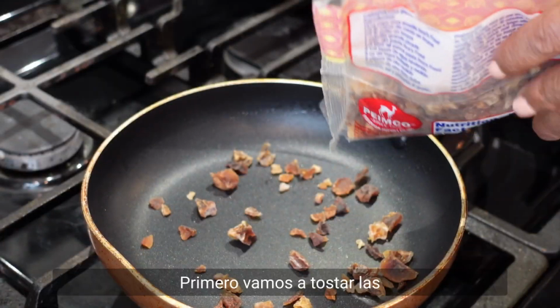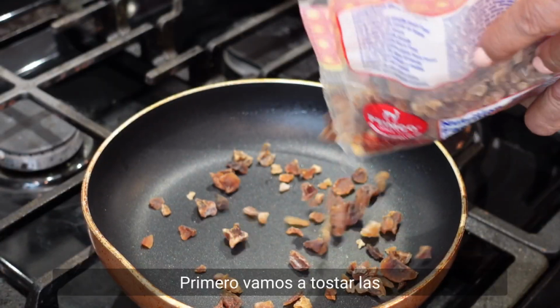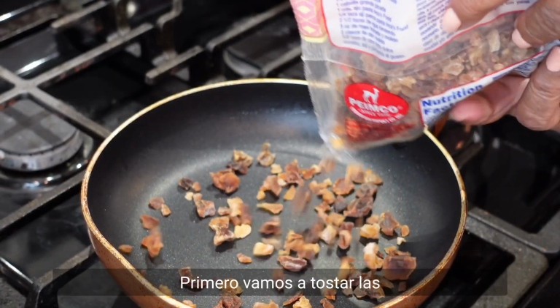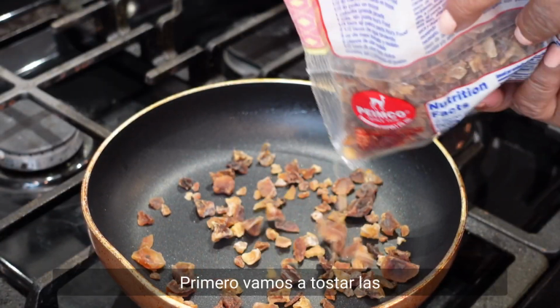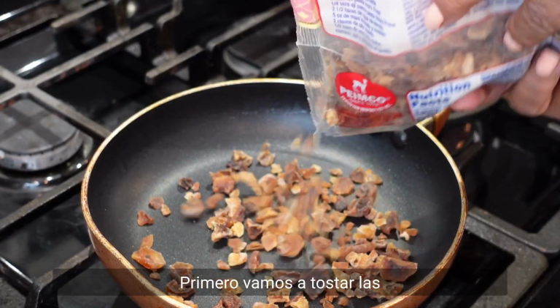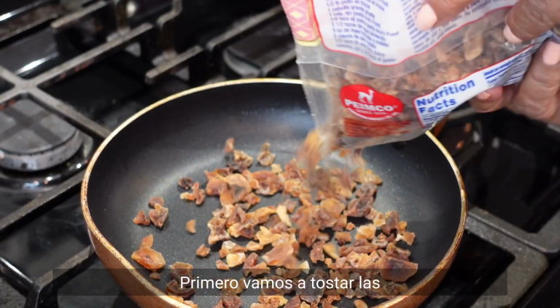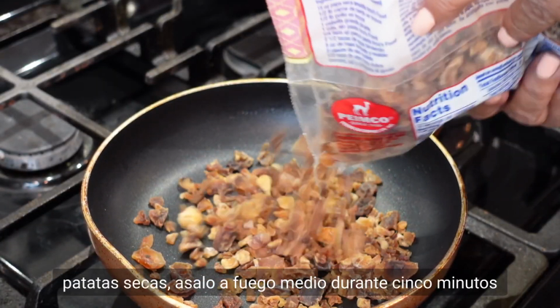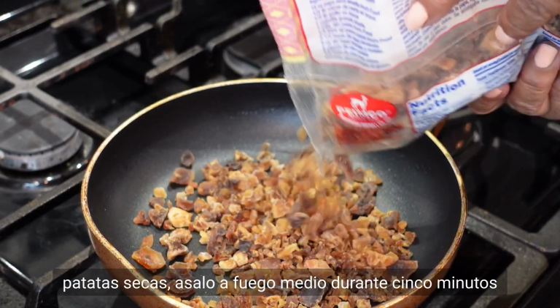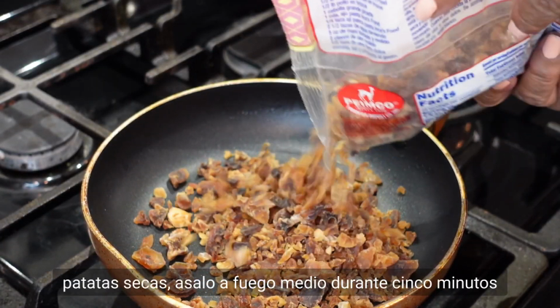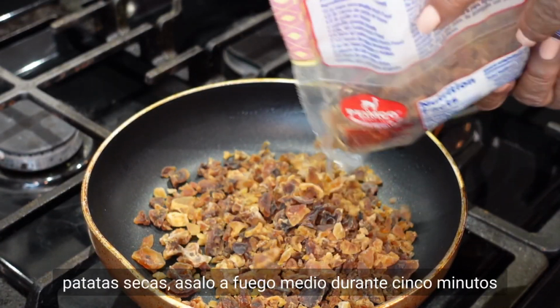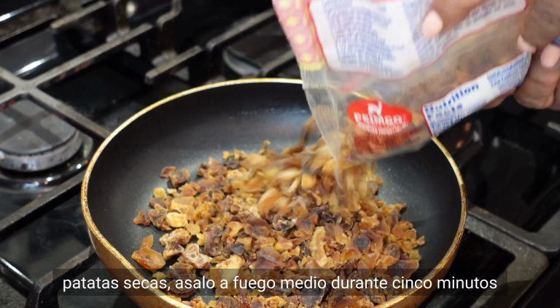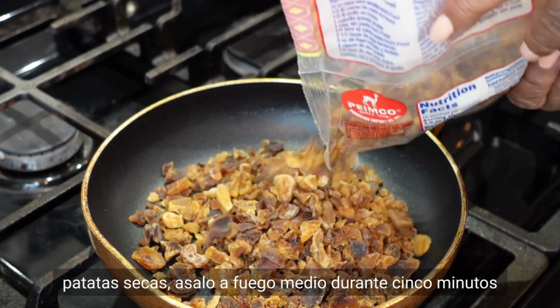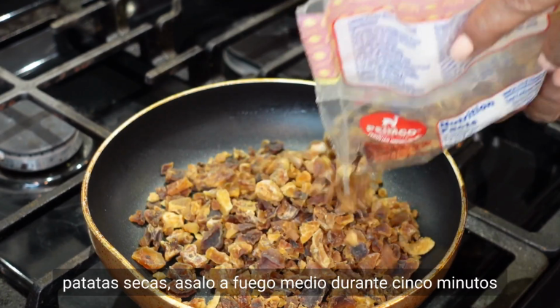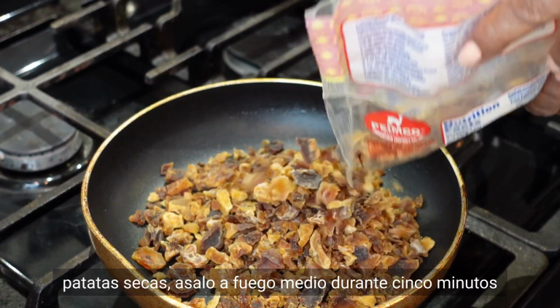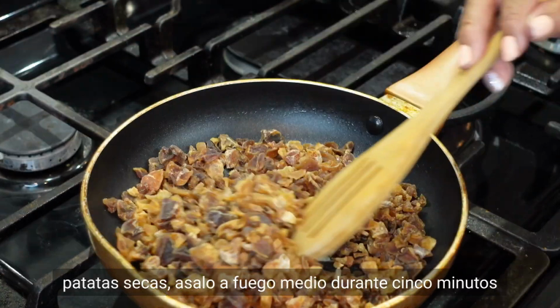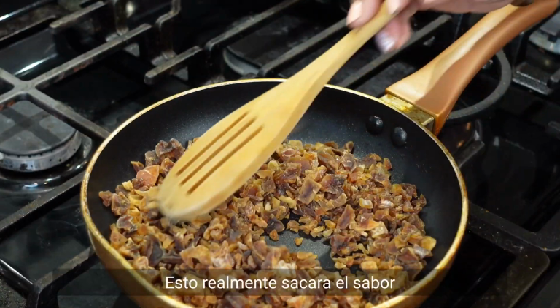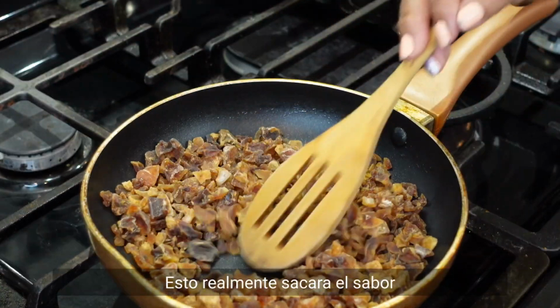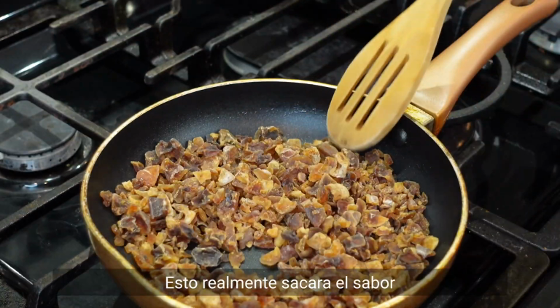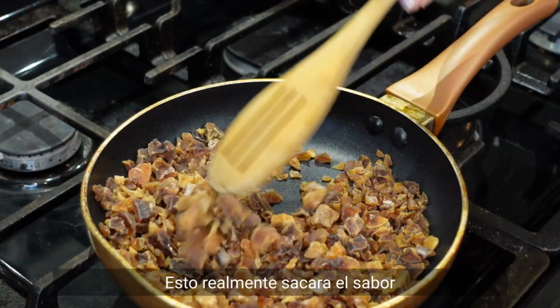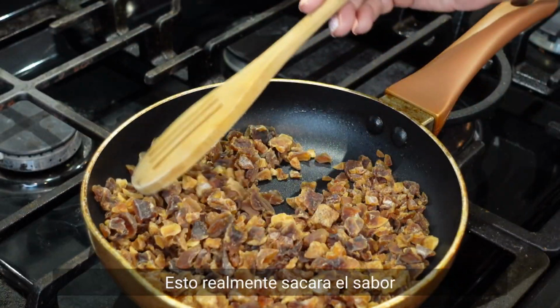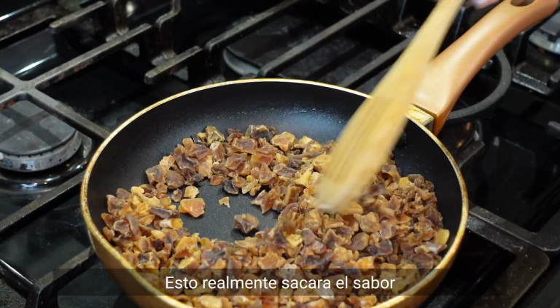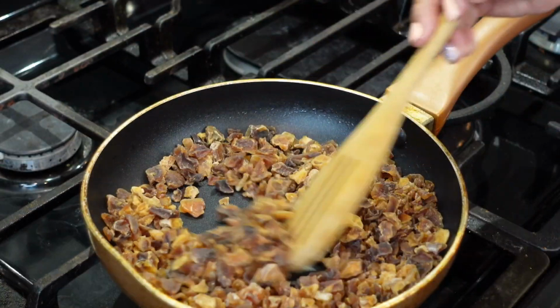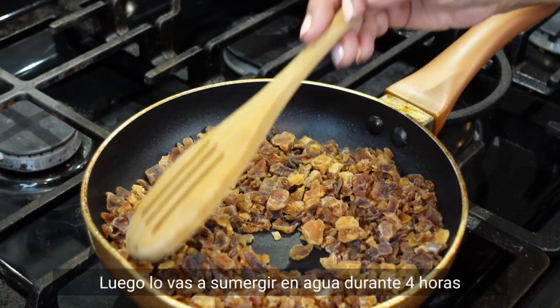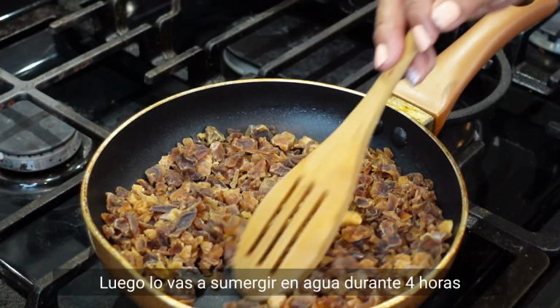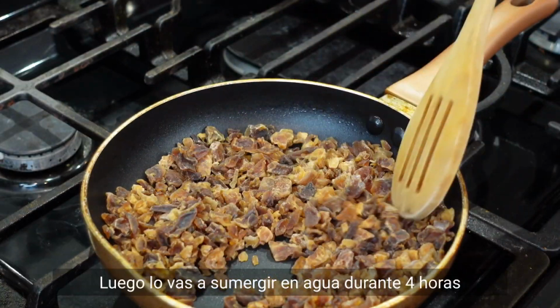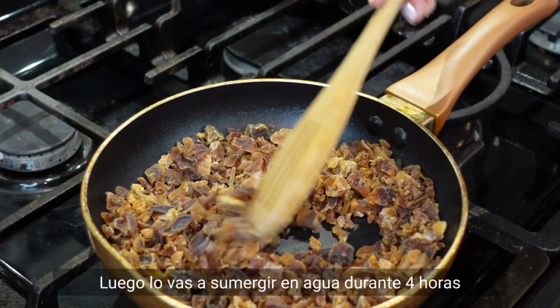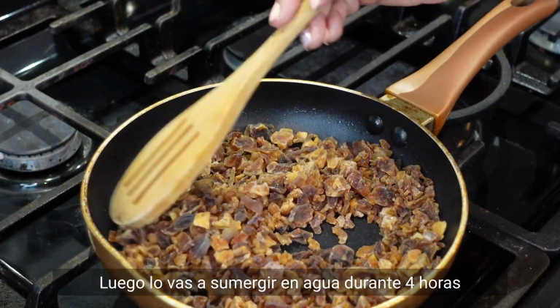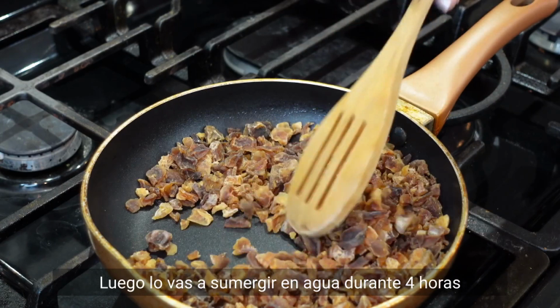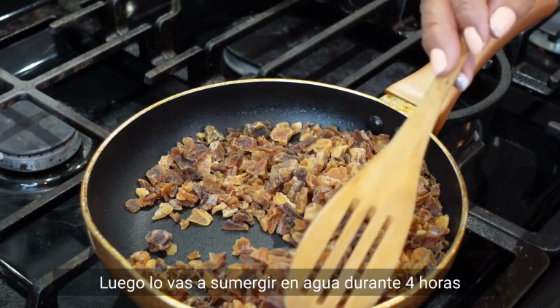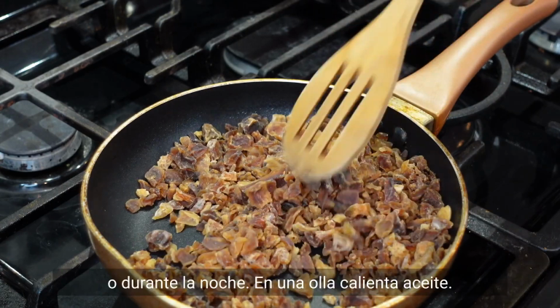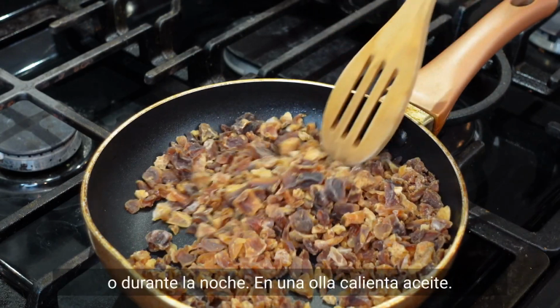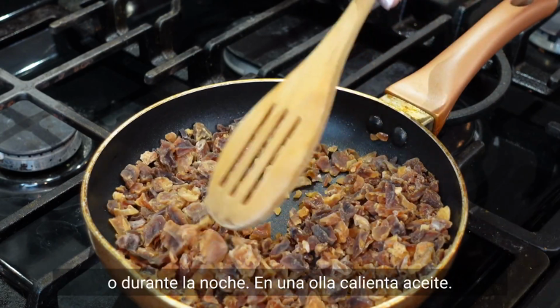First, we are going to toss the dried potatoes on medium heat for five minutes. This will really bring out the flavor. Then soak in water for four hours or overnight.